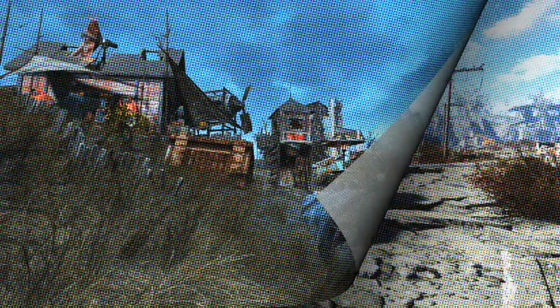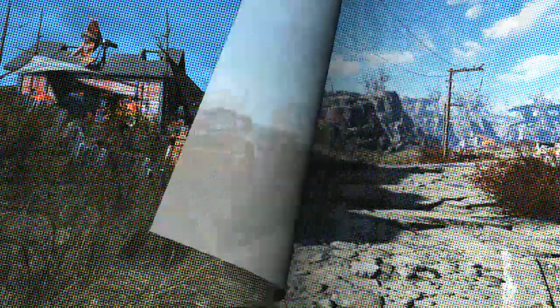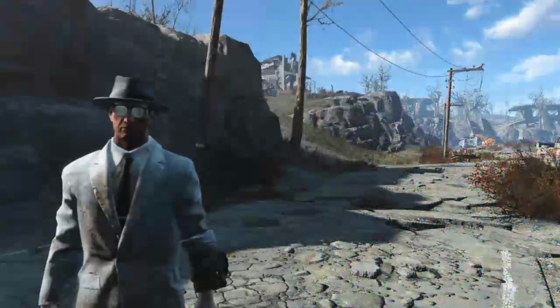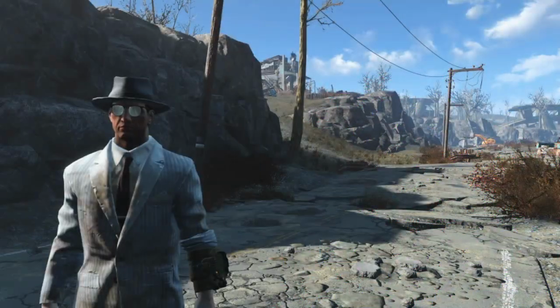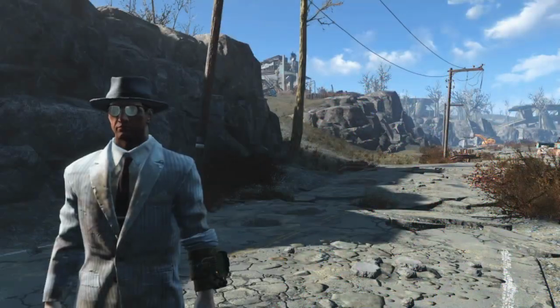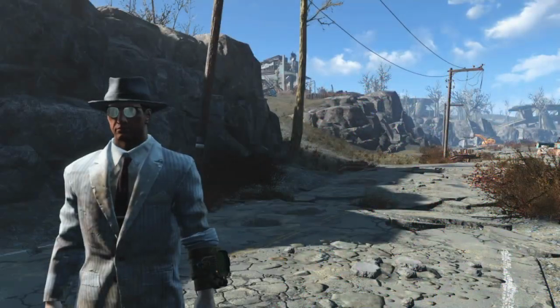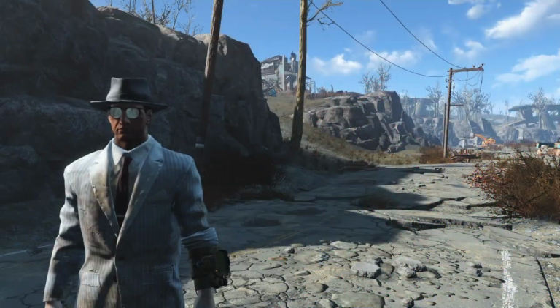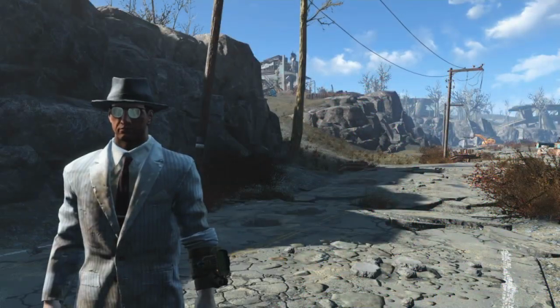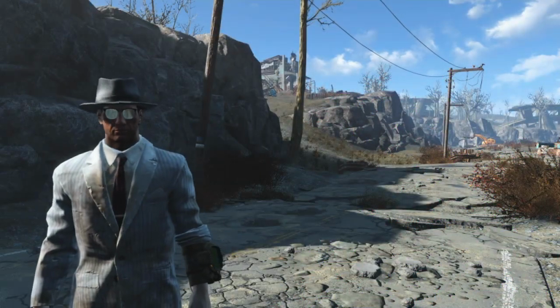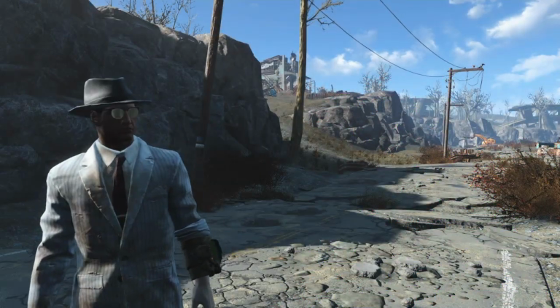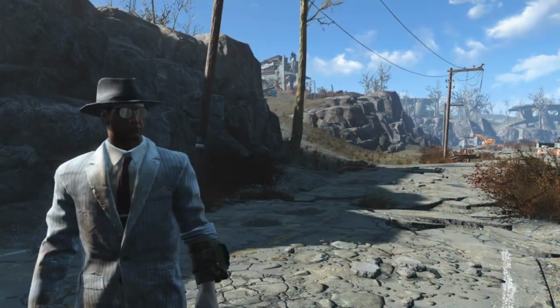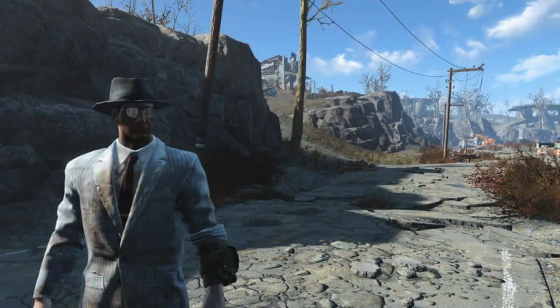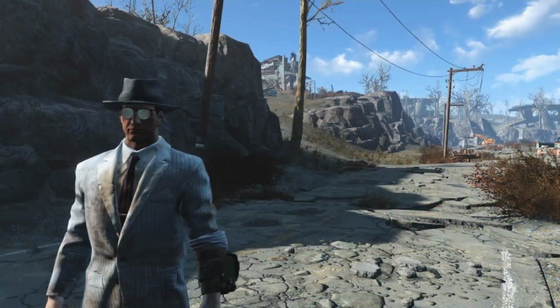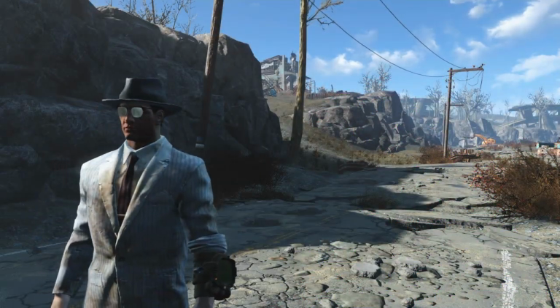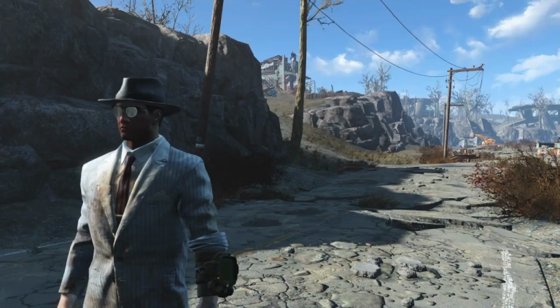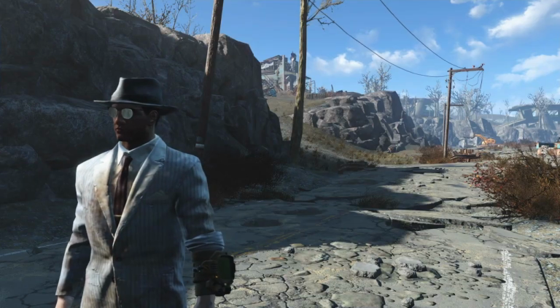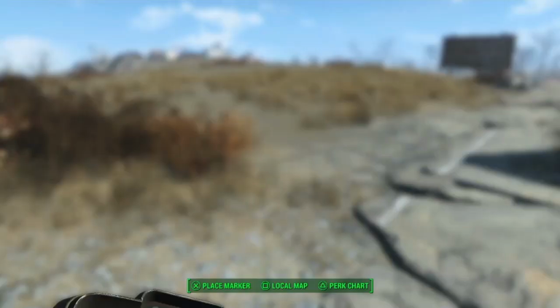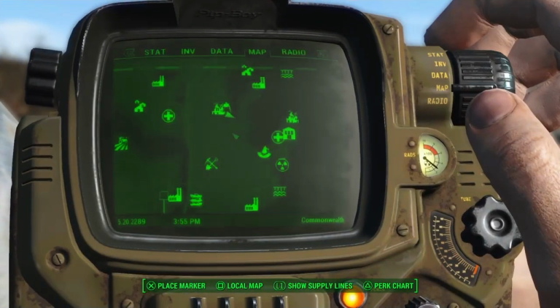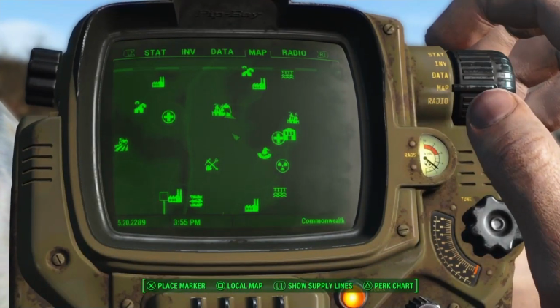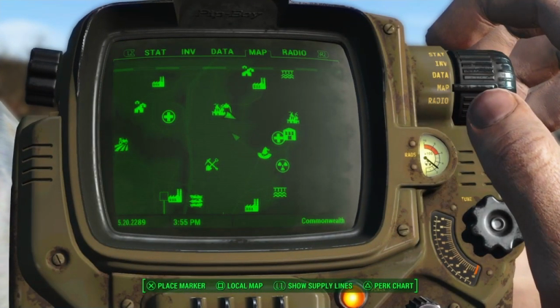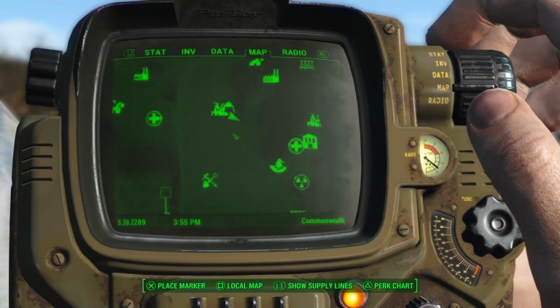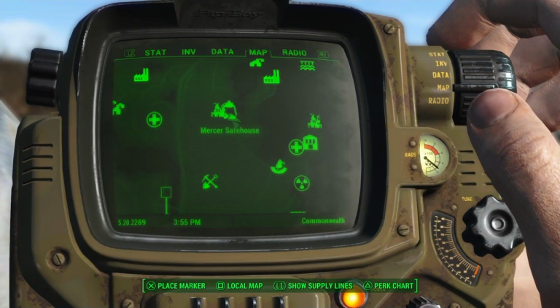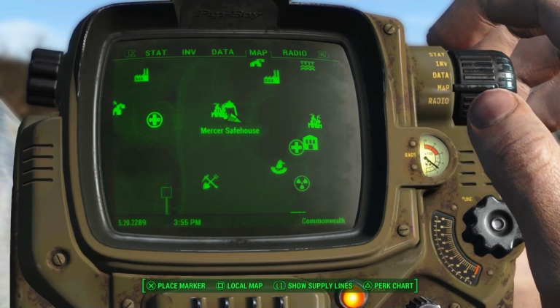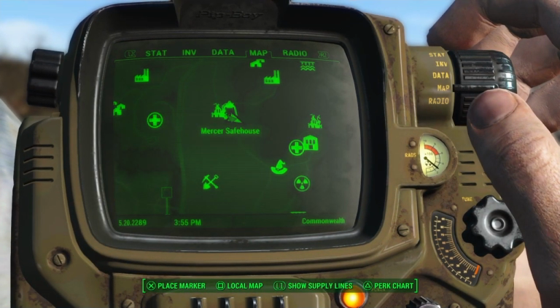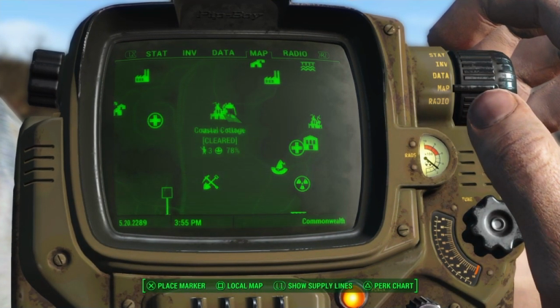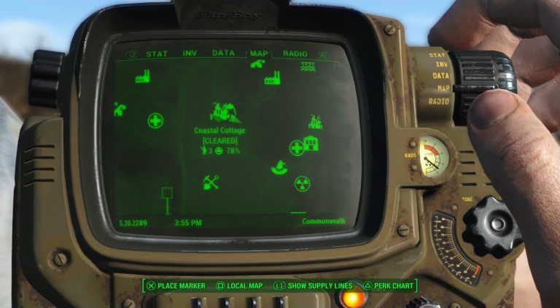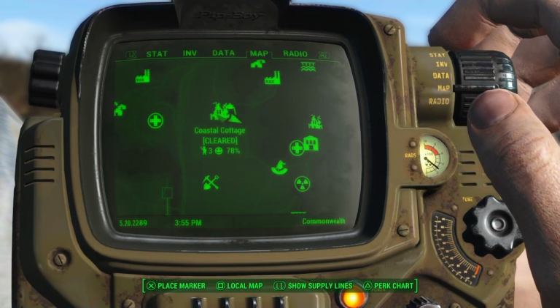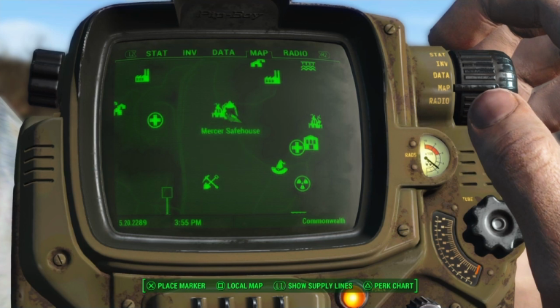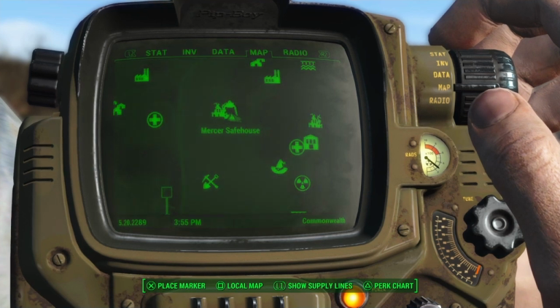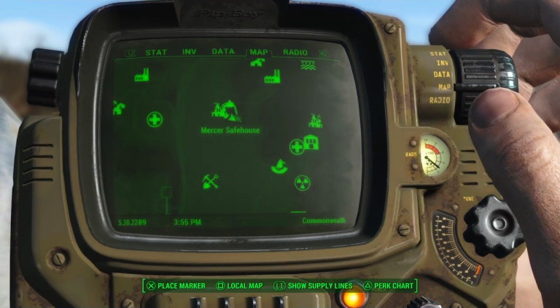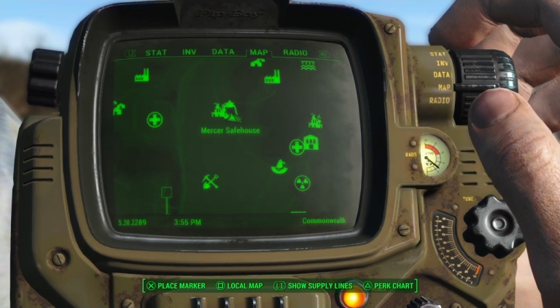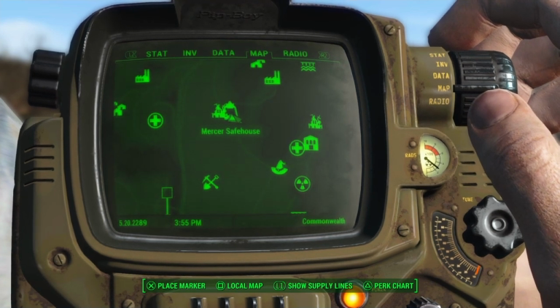Greetings fellow Wasteland Wanderers and Road State developers, Jack Jaguar here, just outside of everybody's very favorite settlement to build out, Coastal Cottage, which on this particular playthrough has also been designated the Mercer Safehouse by the Railroad.